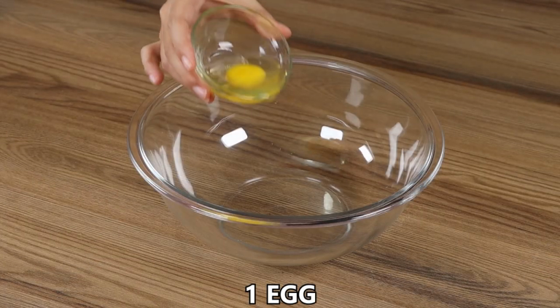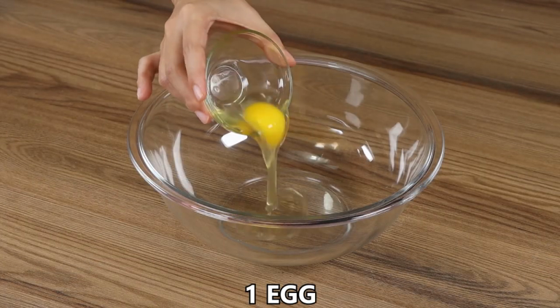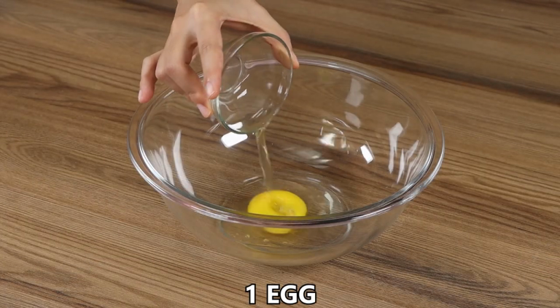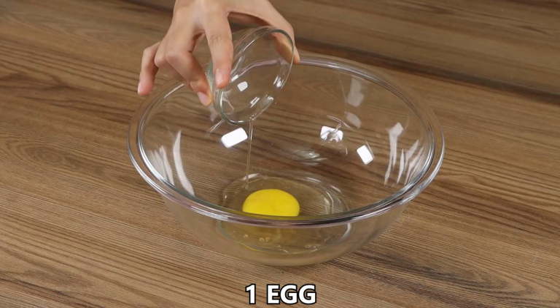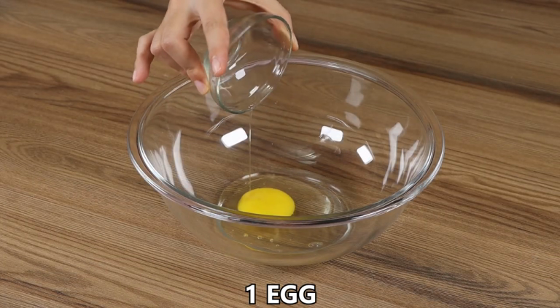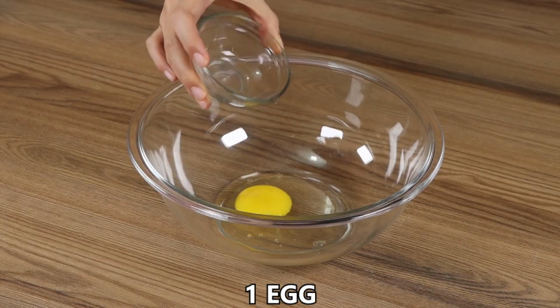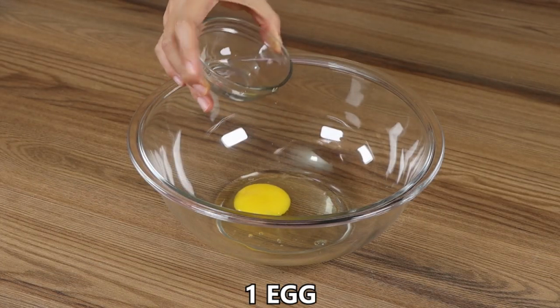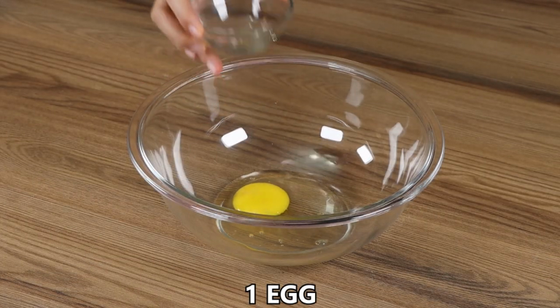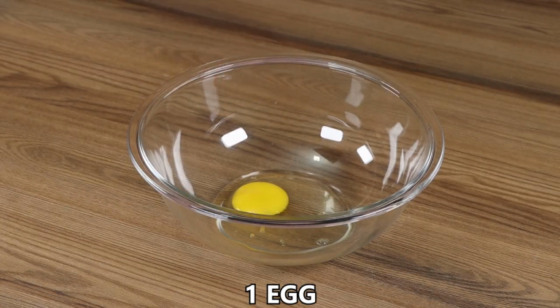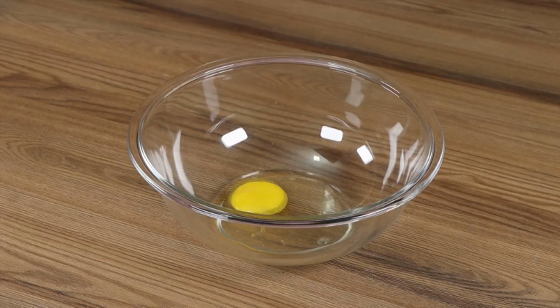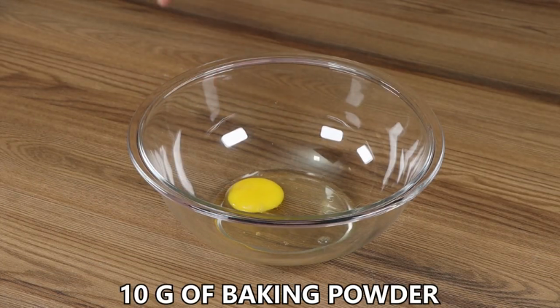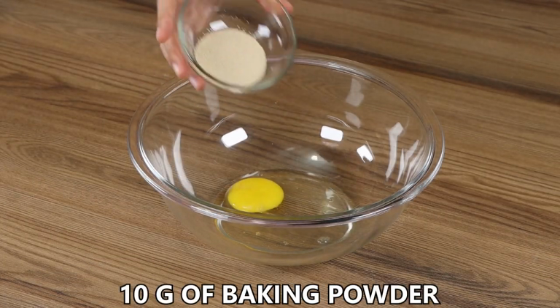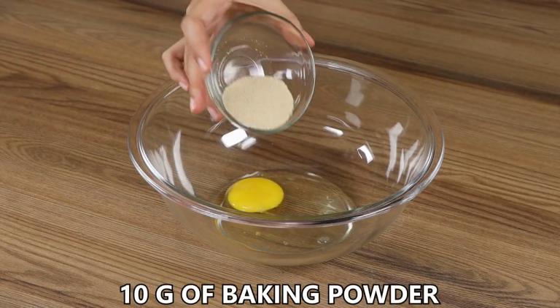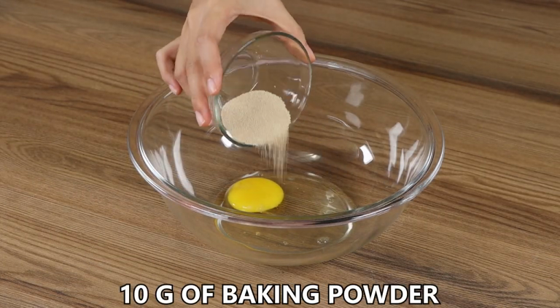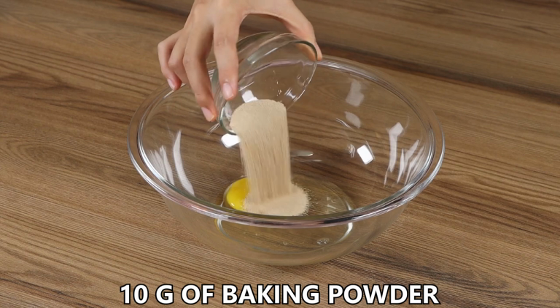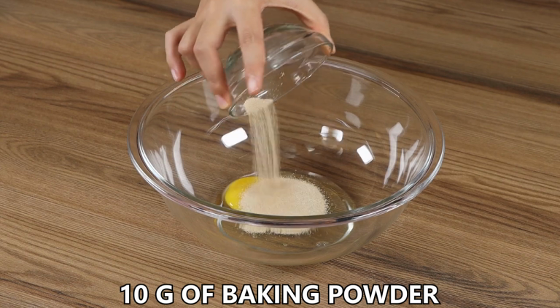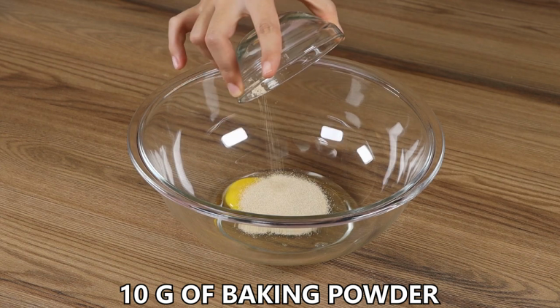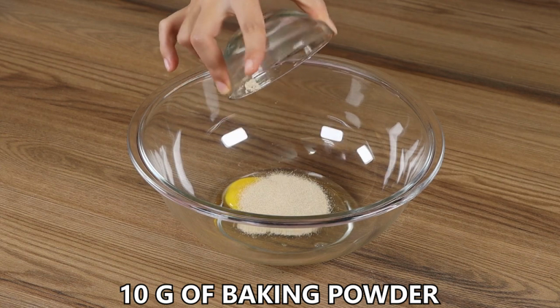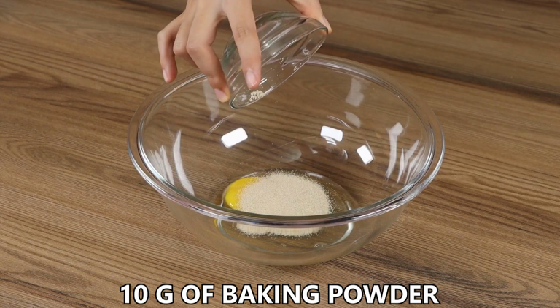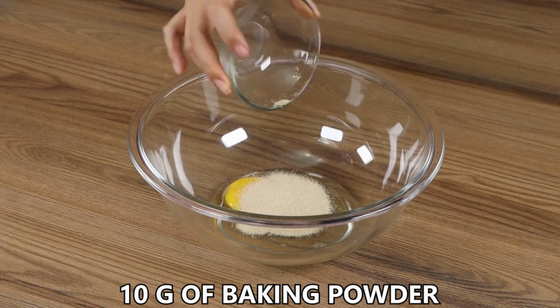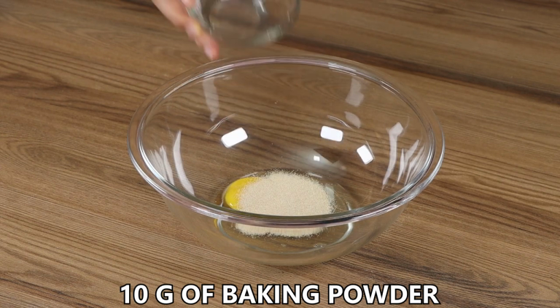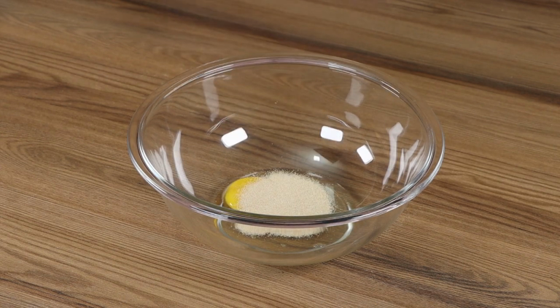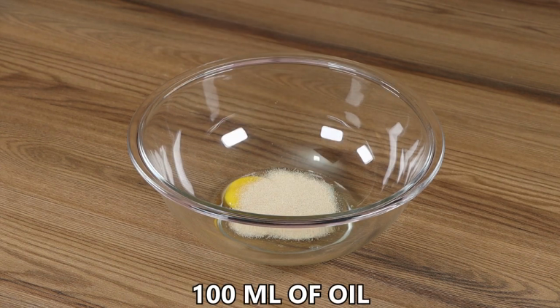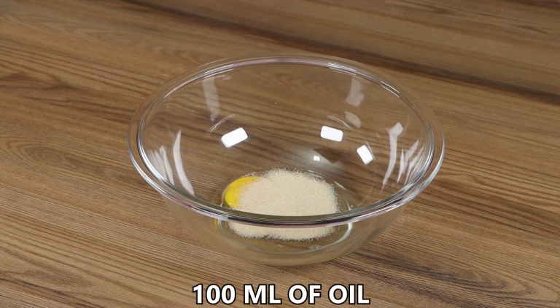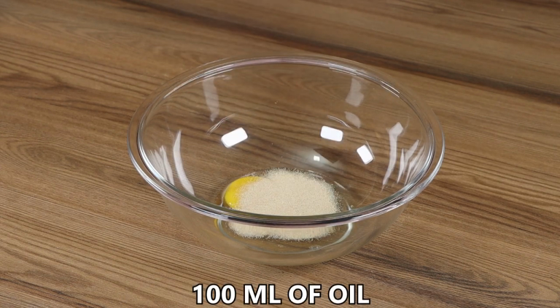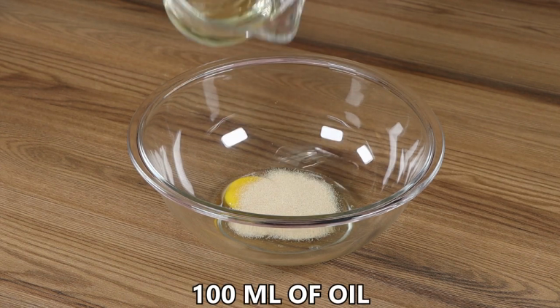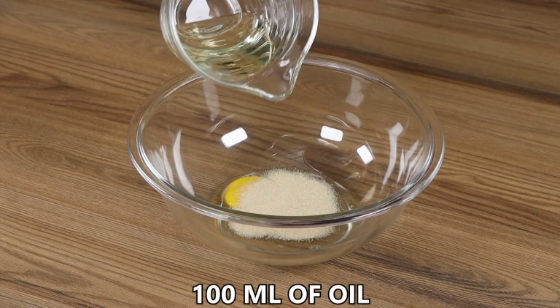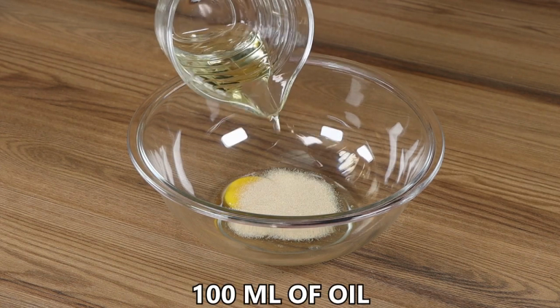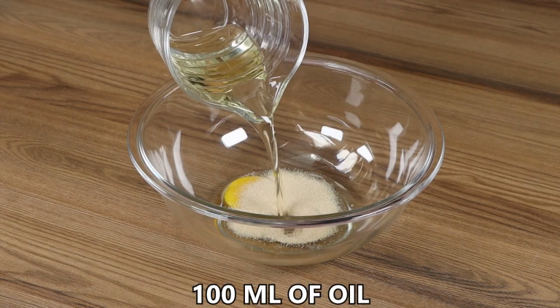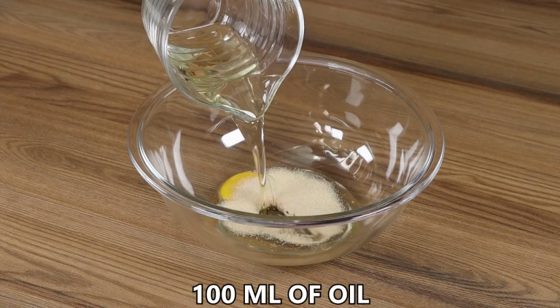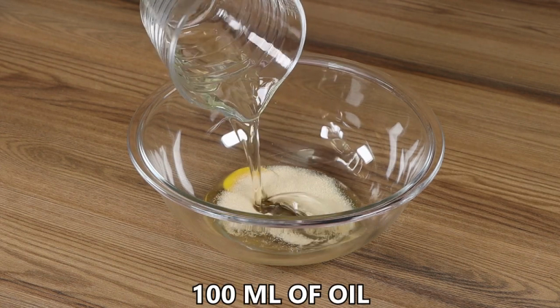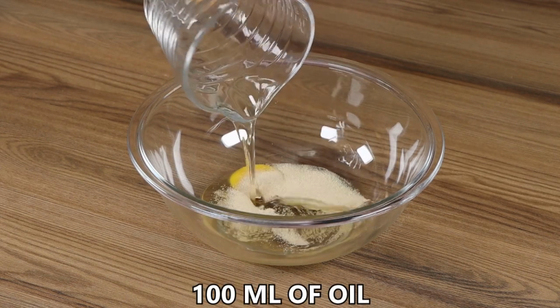In a bowl add 1 egg, 10 grams of baking powder, and 100 mils of oil and mix well.